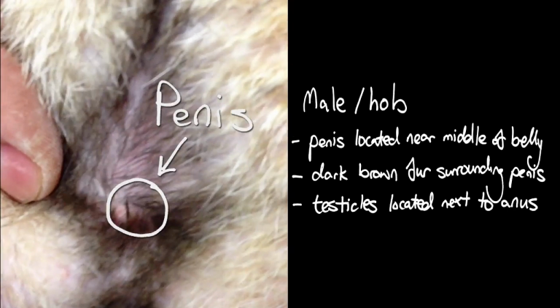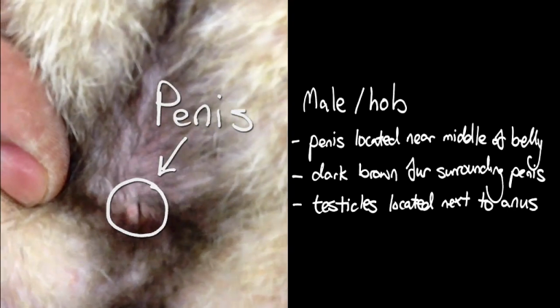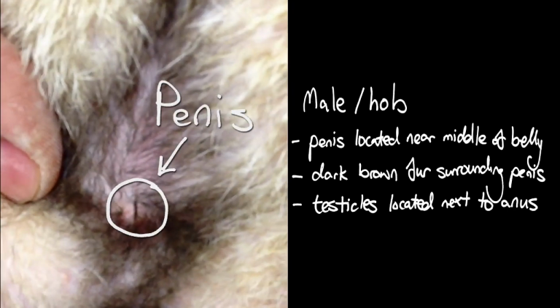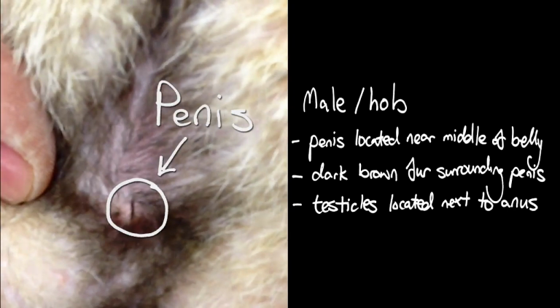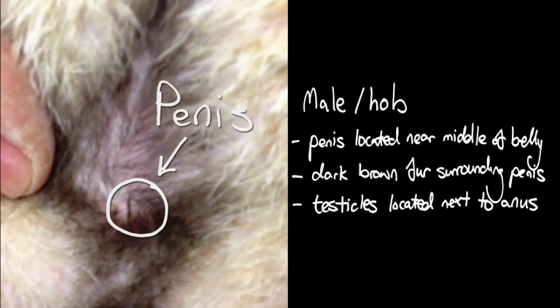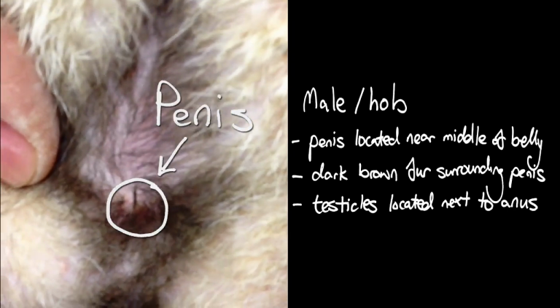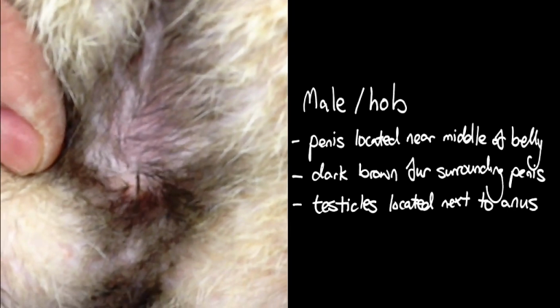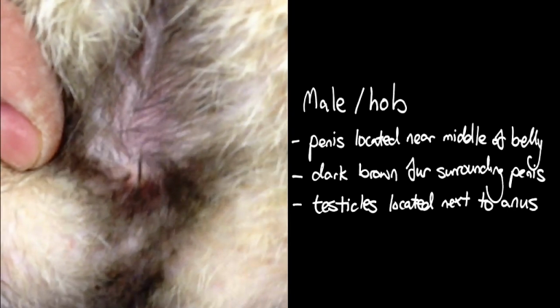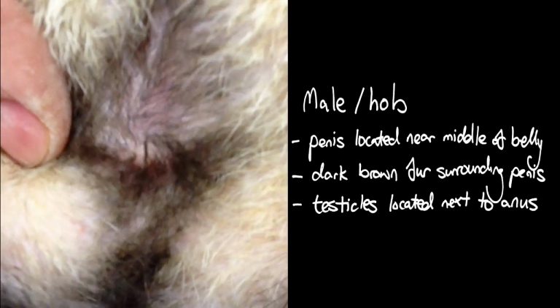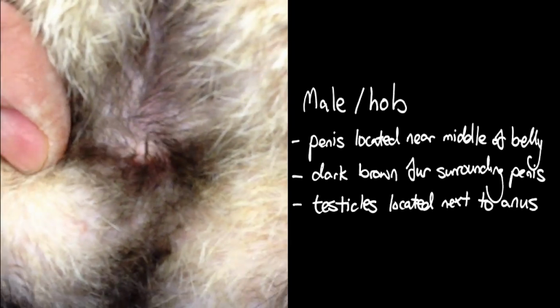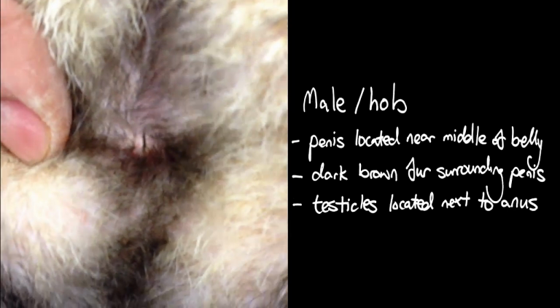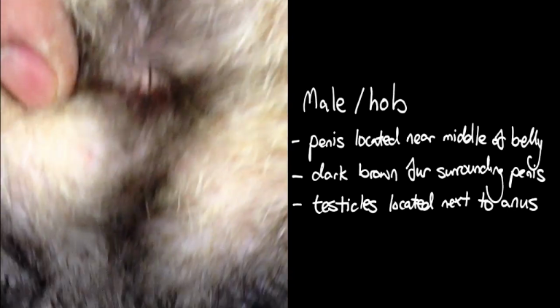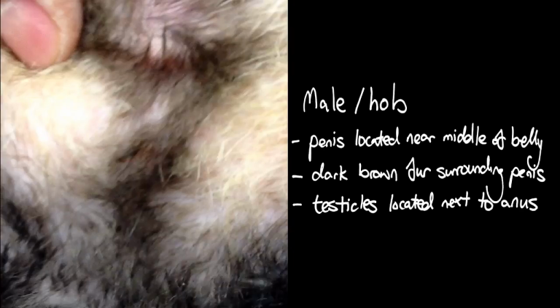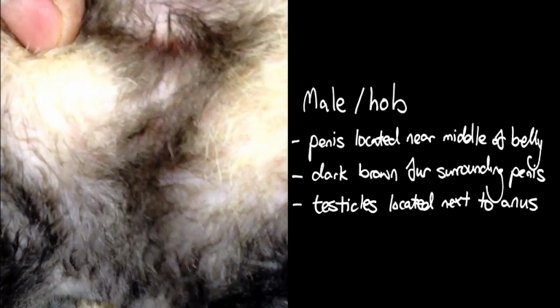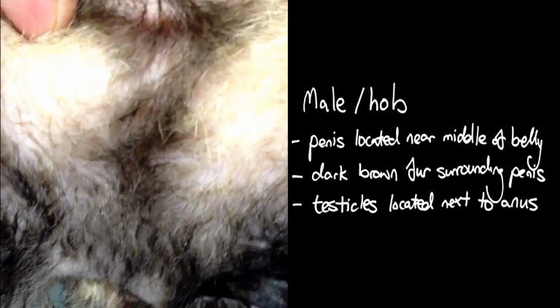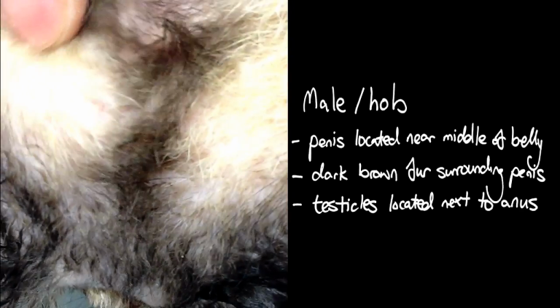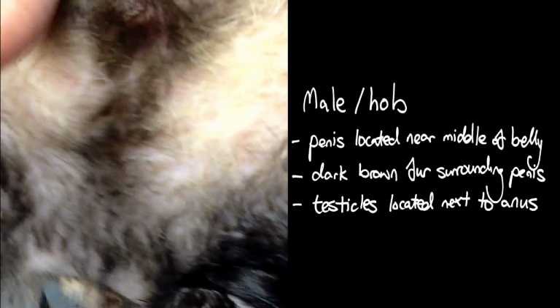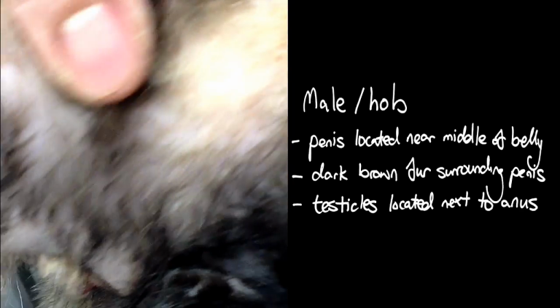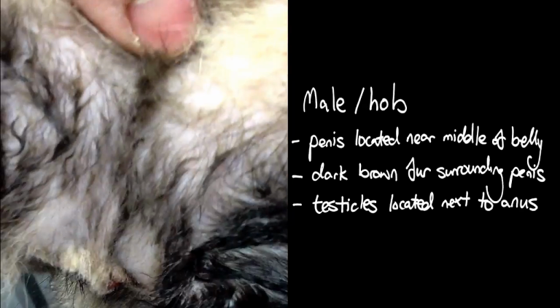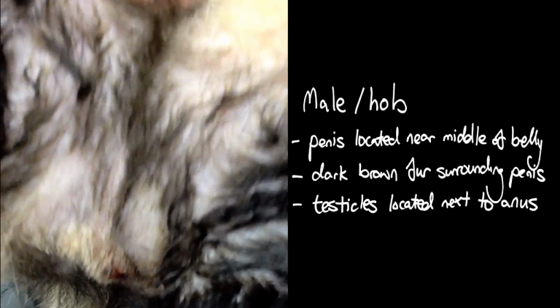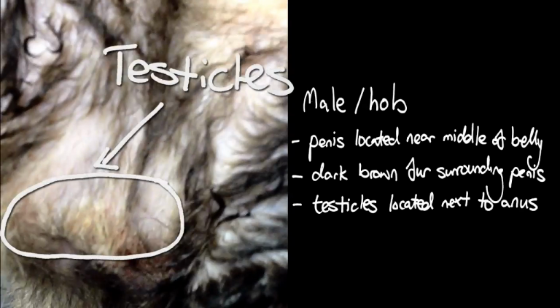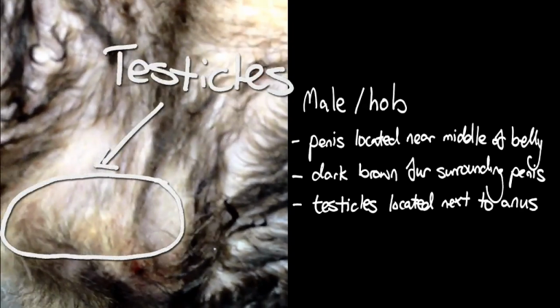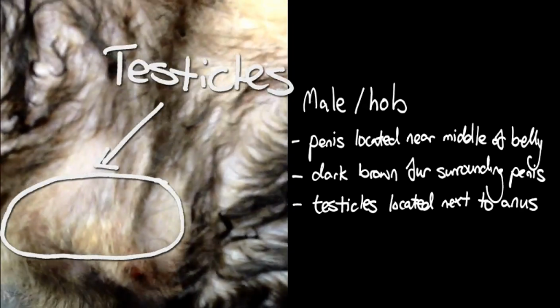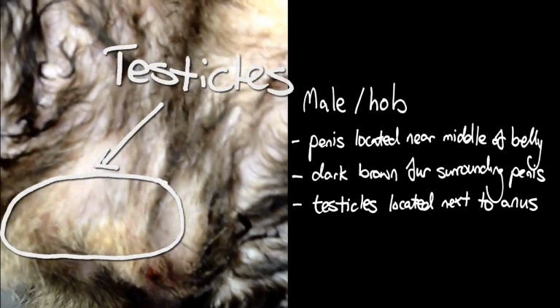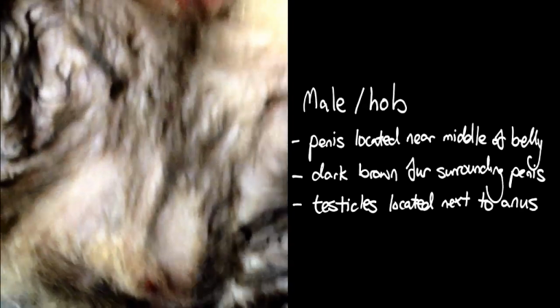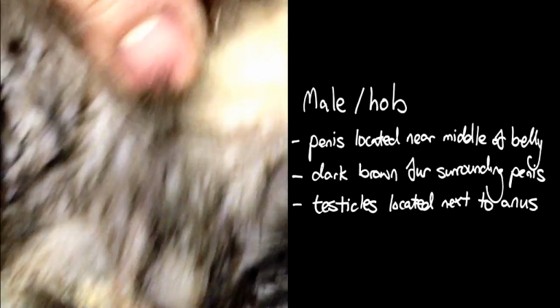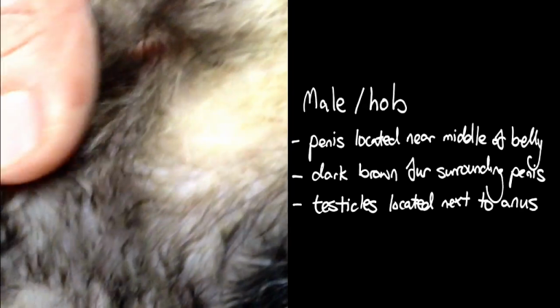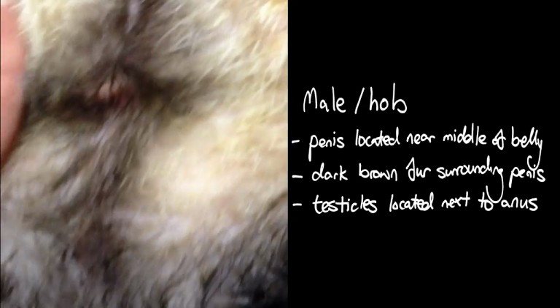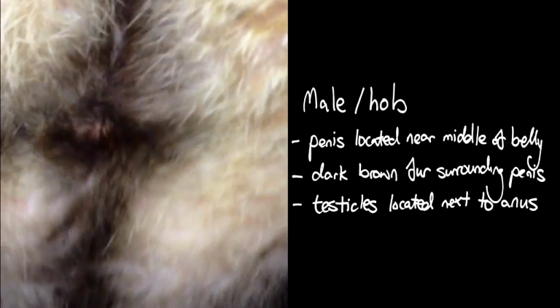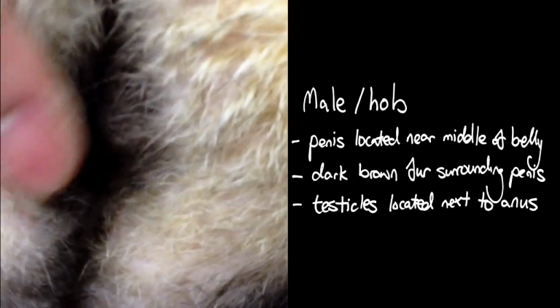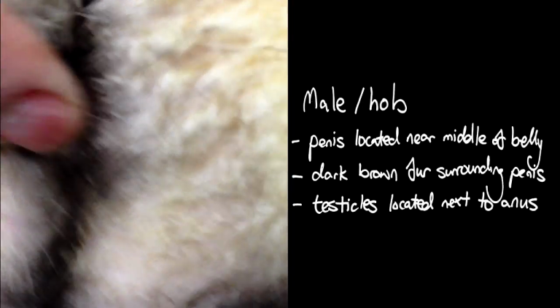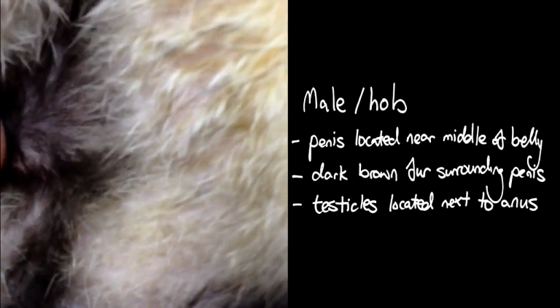A male ferret has his penis located near the middle of the belly. The penis is often surrounded by dark brown fur, and if he is undesexed, the furry testicles can be located next to the anus.